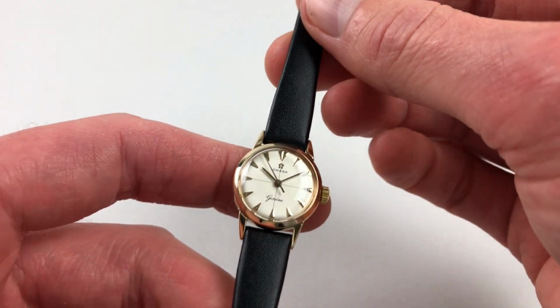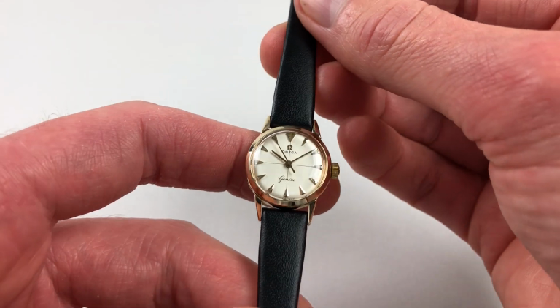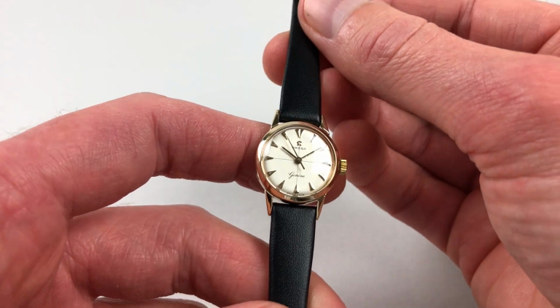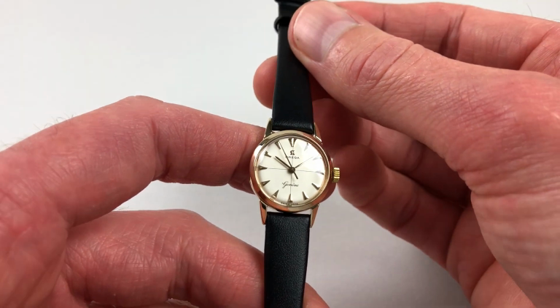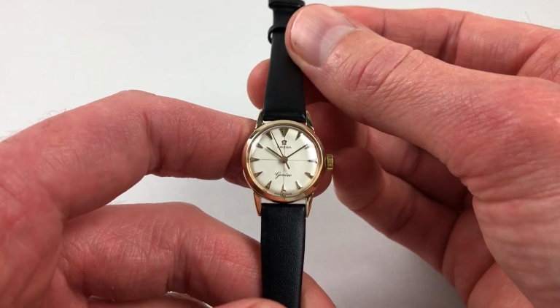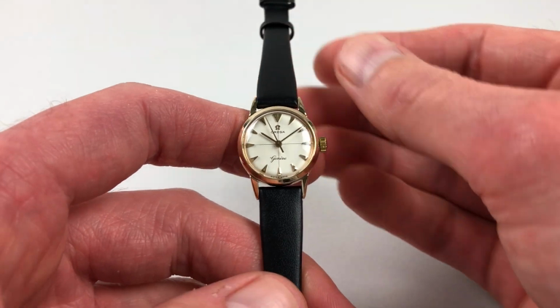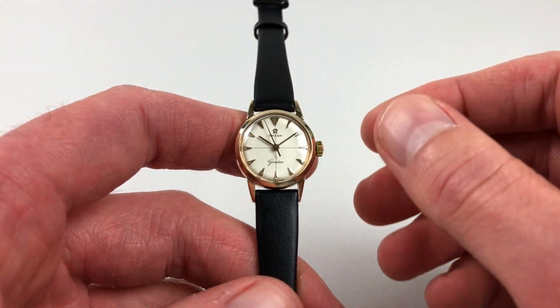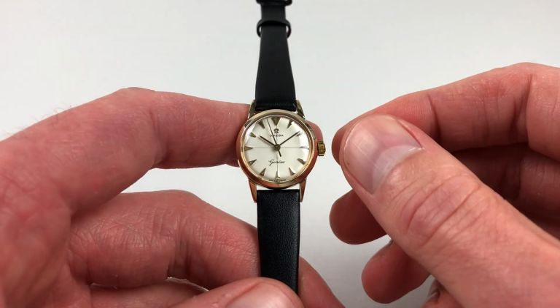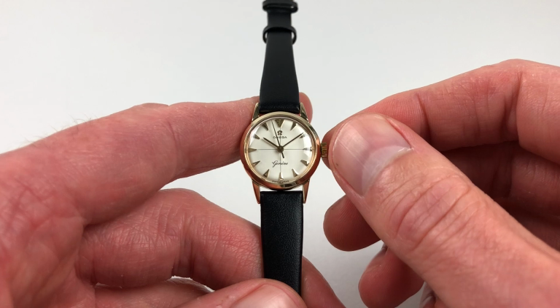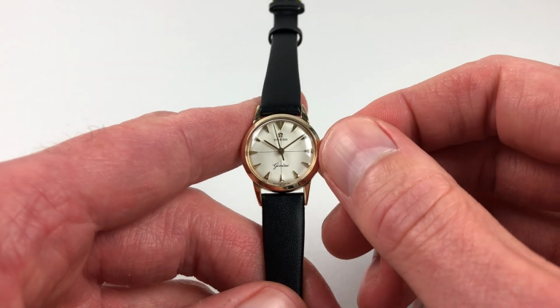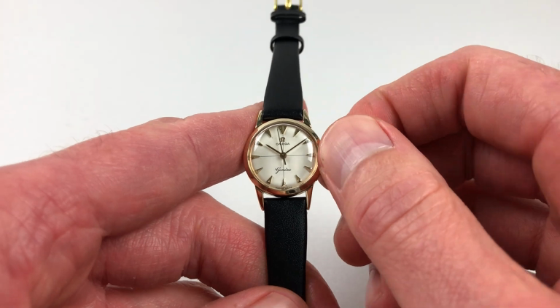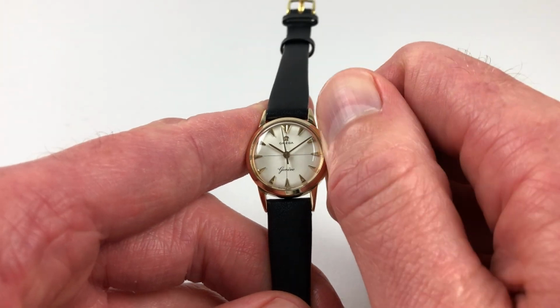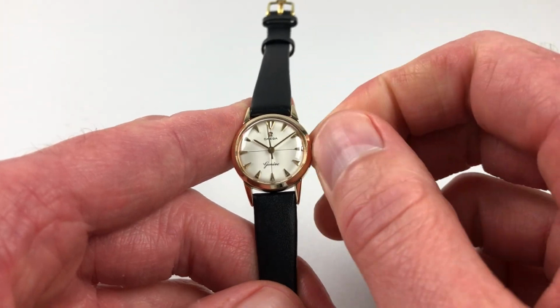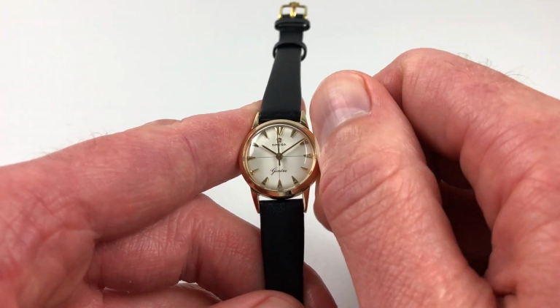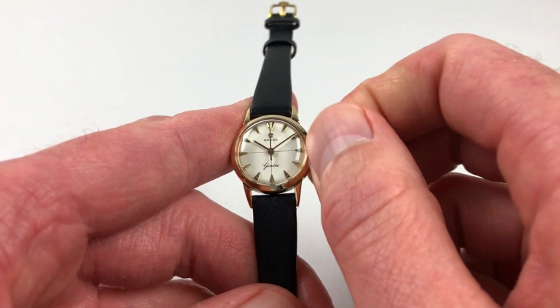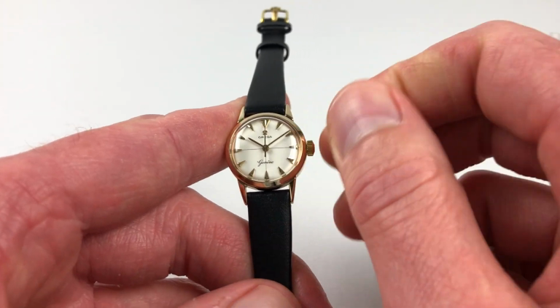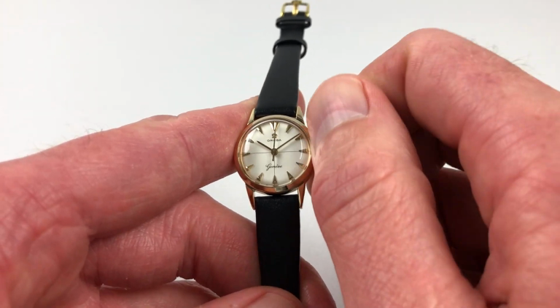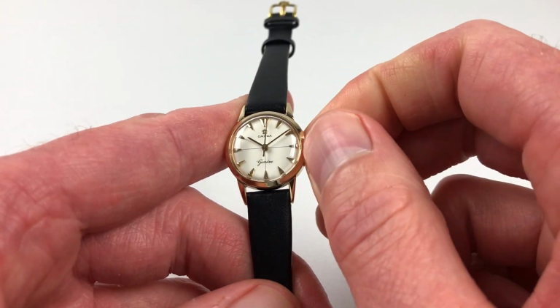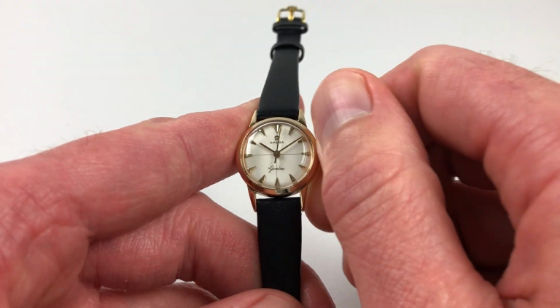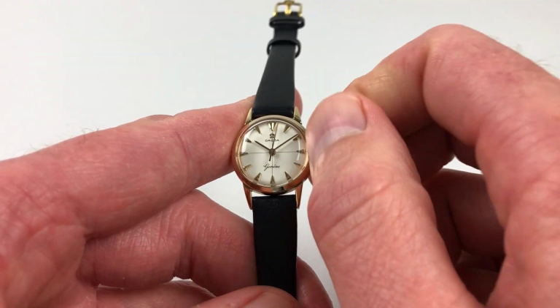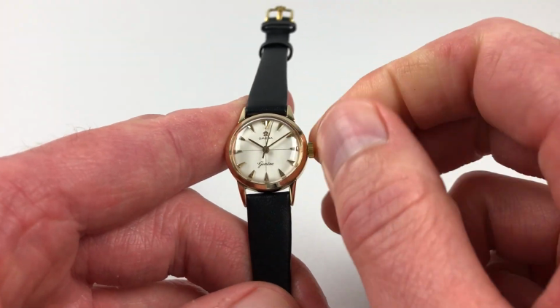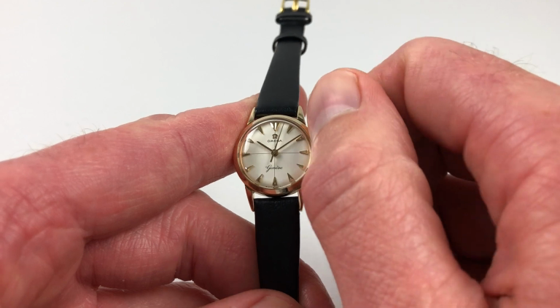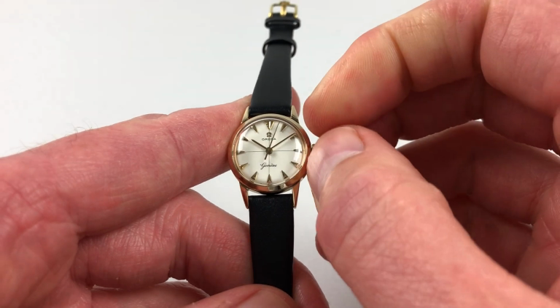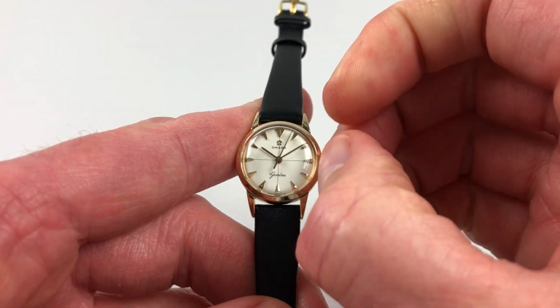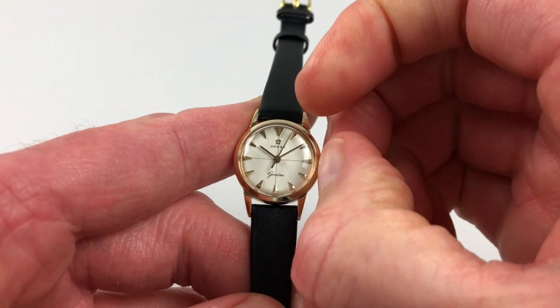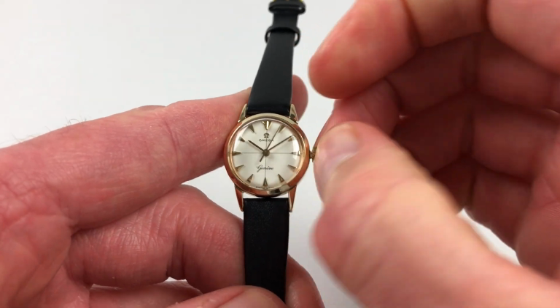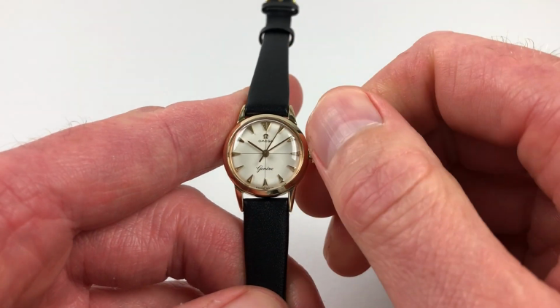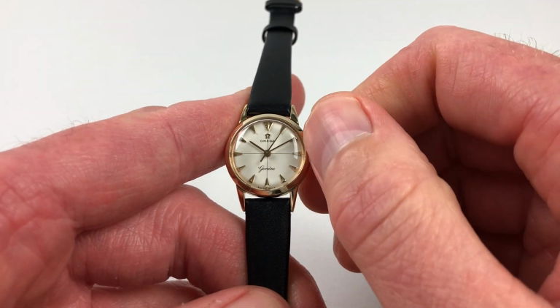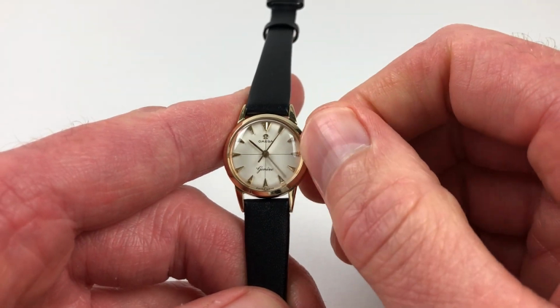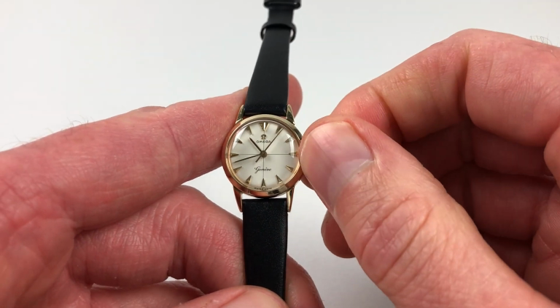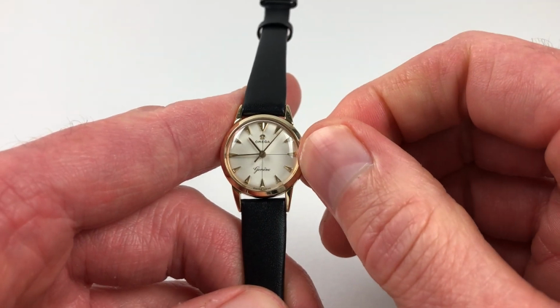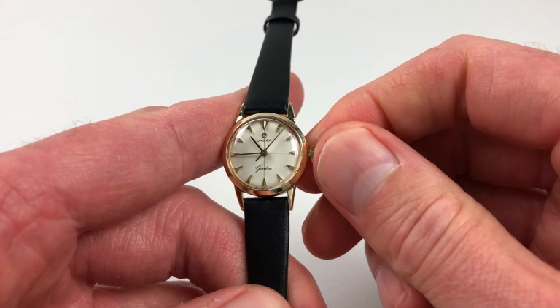It's a manually wound model, so it requires winding when being used. To achieve this, just turn the crown away from you until the spring is full. The hands adjust in the normal manner — just pull the crown out and turn the hands to the desired time.